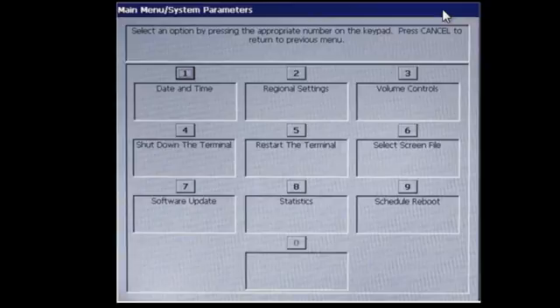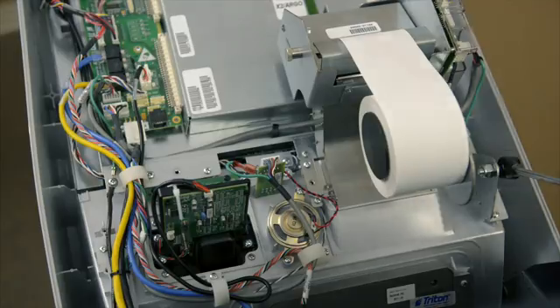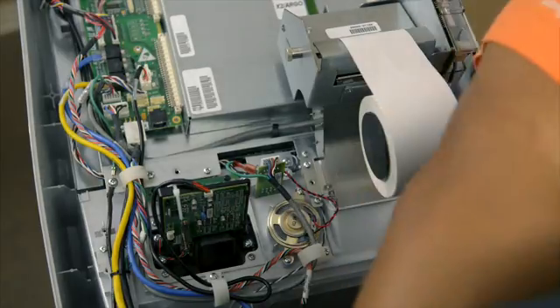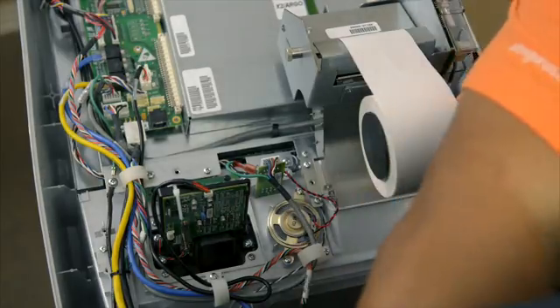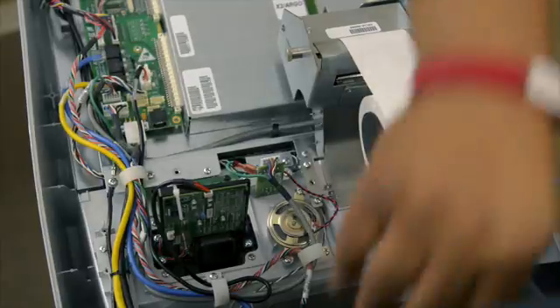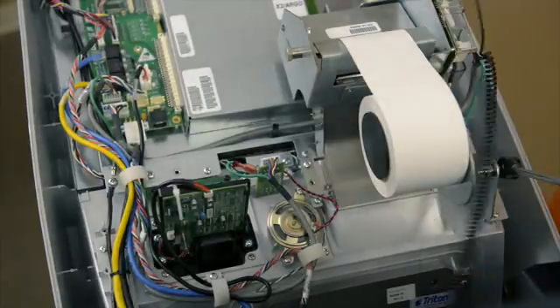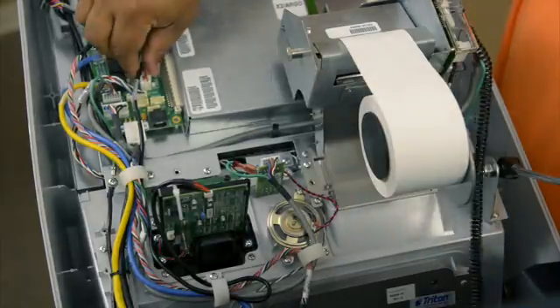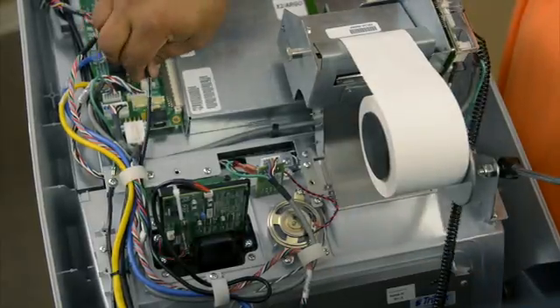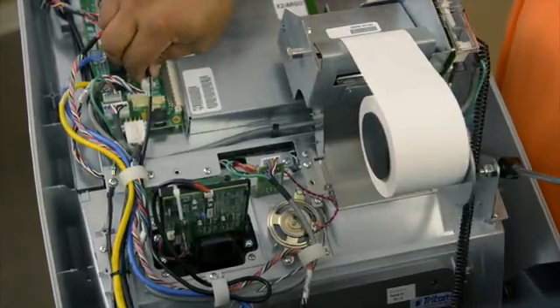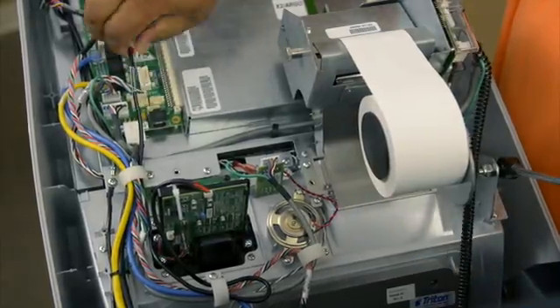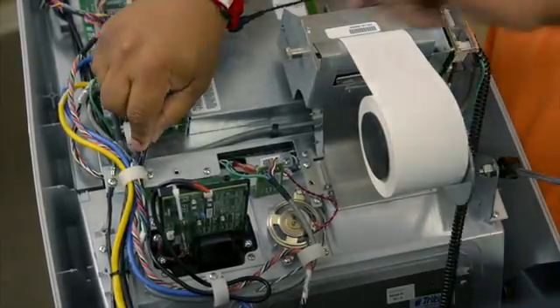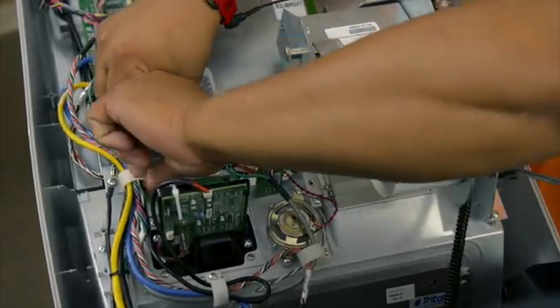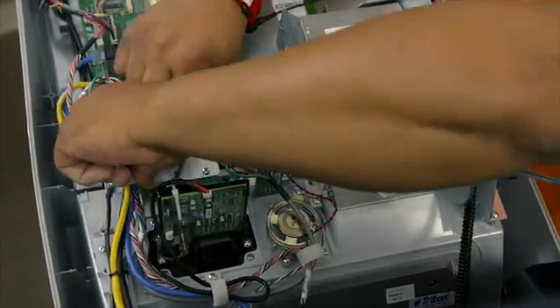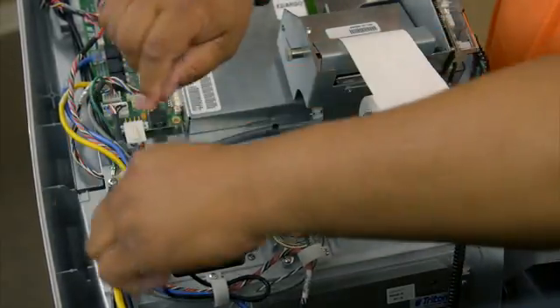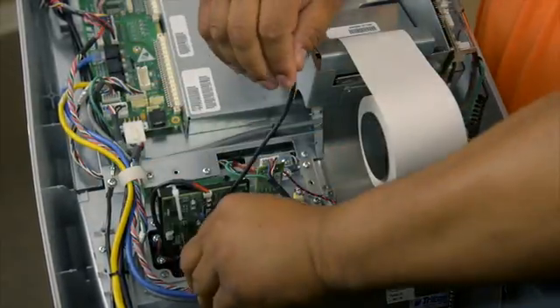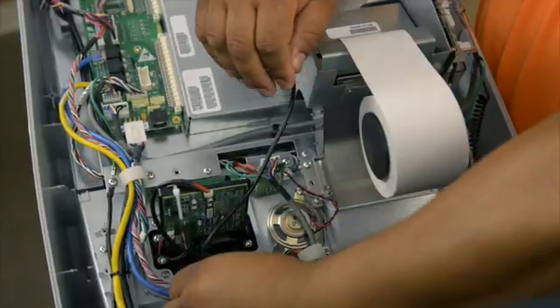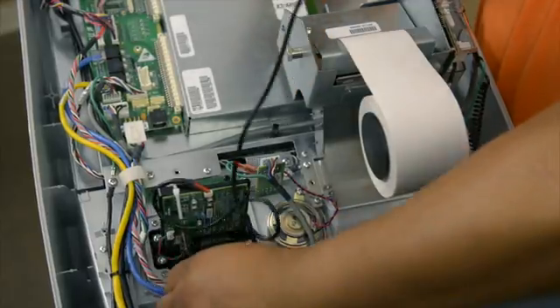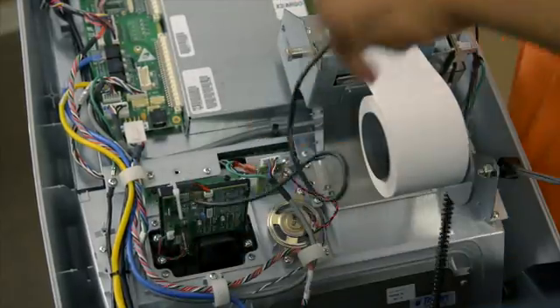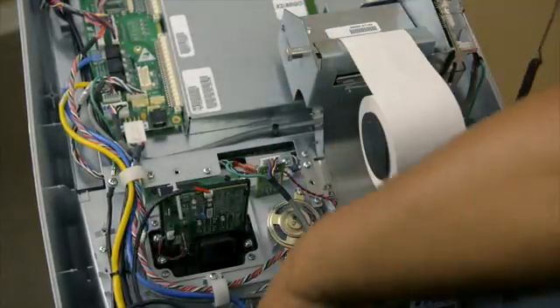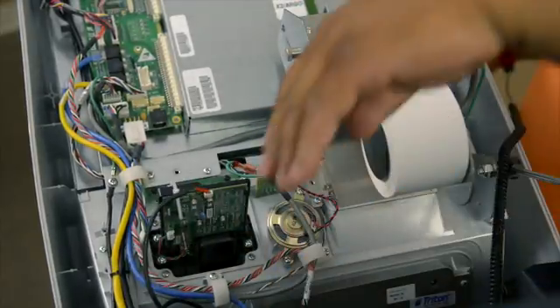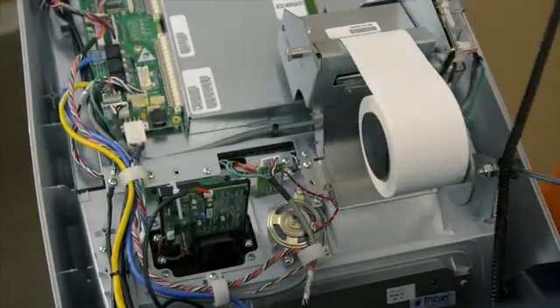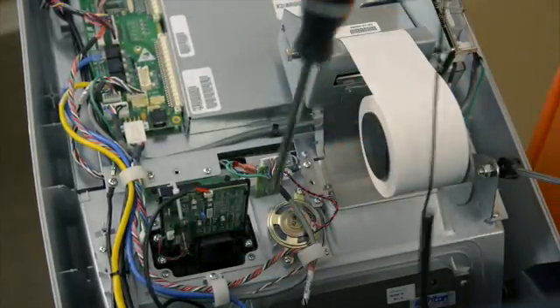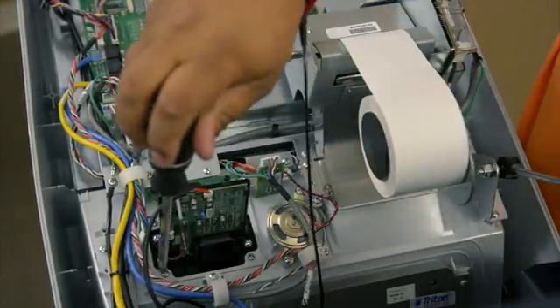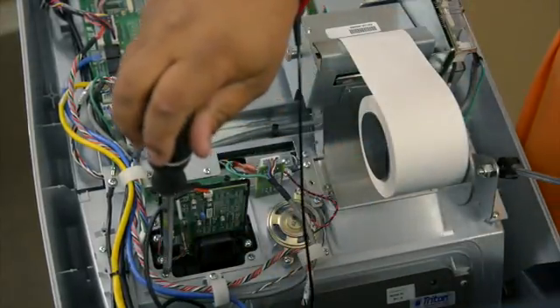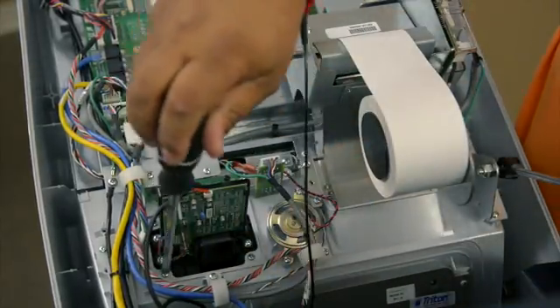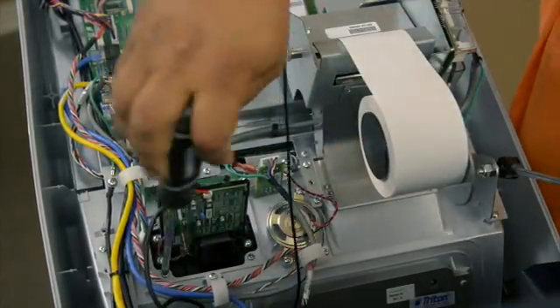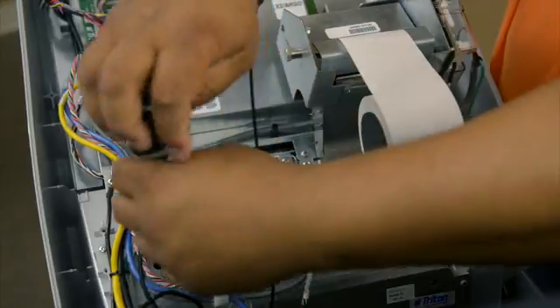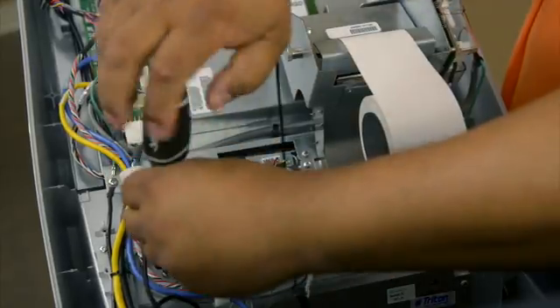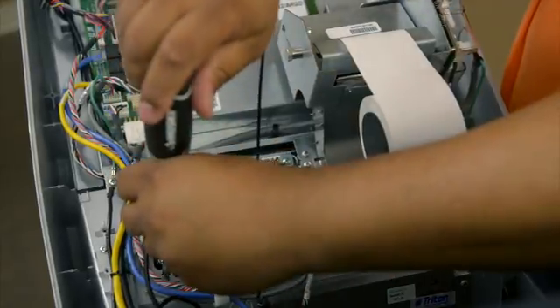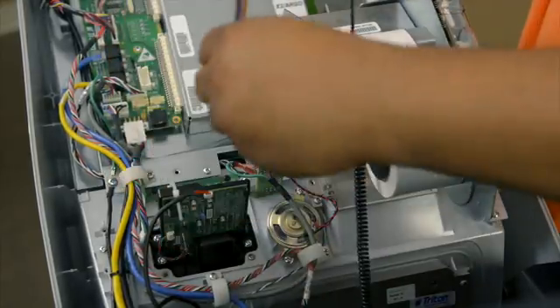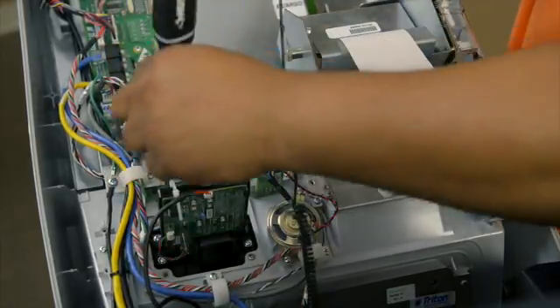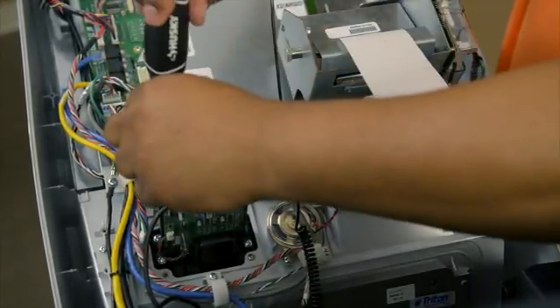The next step is to remove your existing card reader. Unplug the harness from the docking board and remove the four outer screws that are holding your card reader to the control panel.